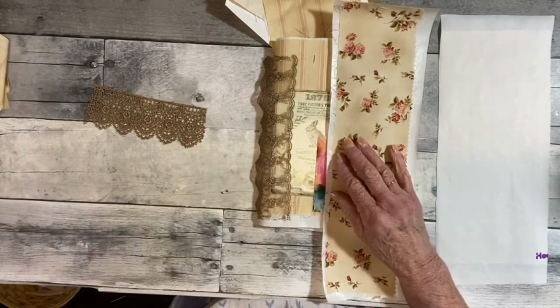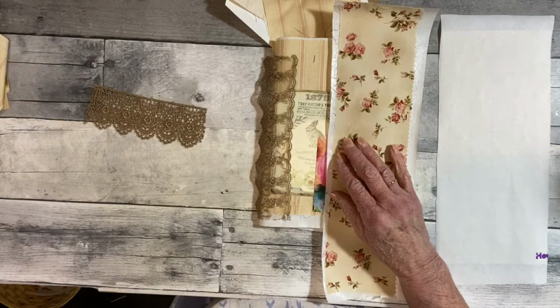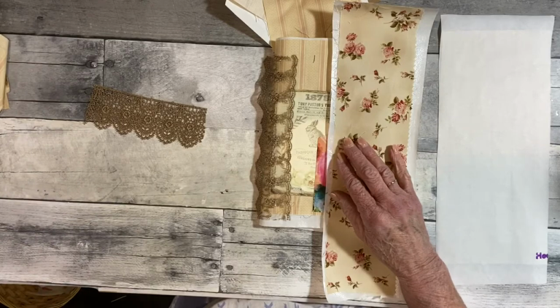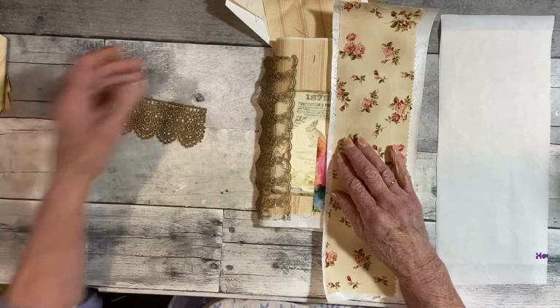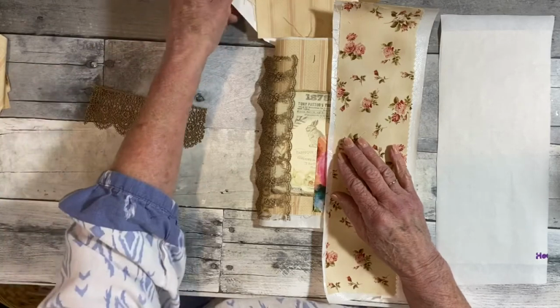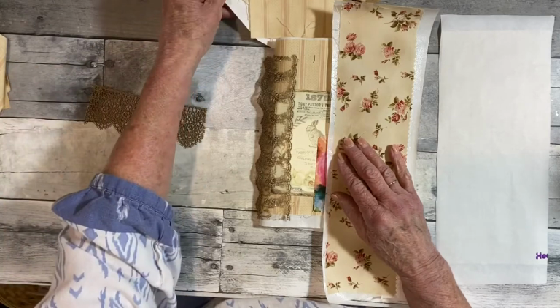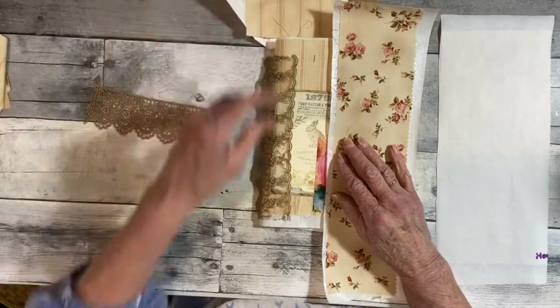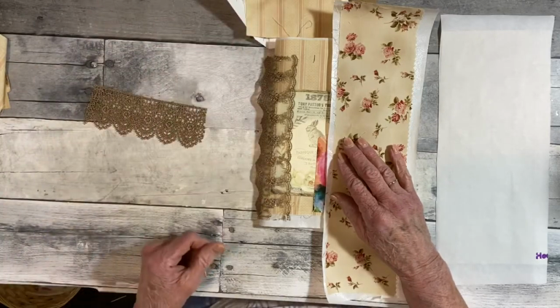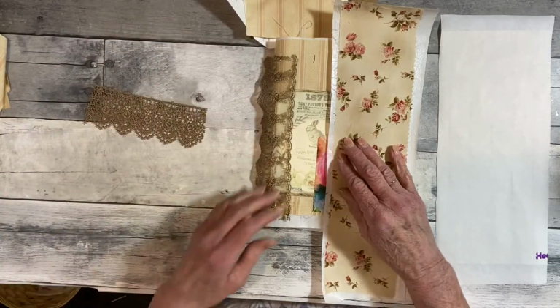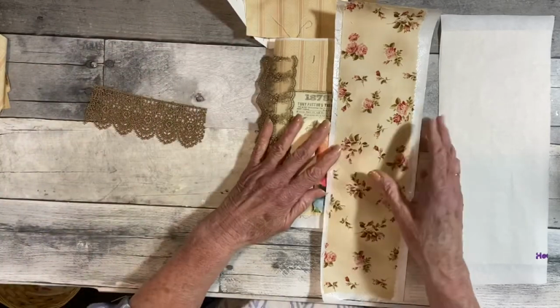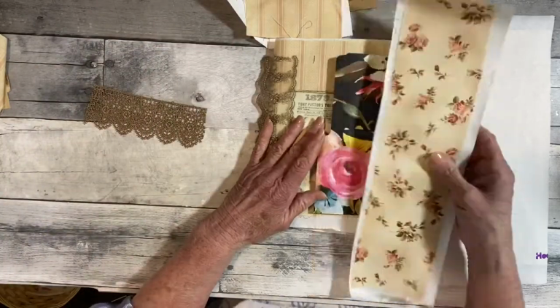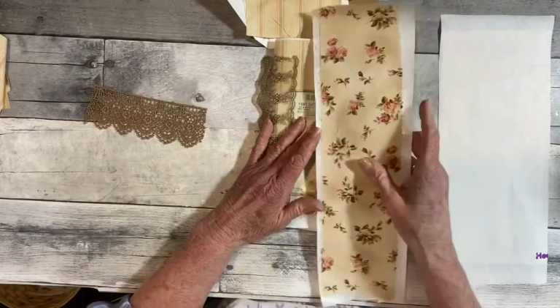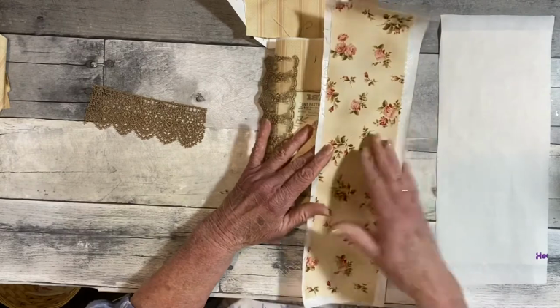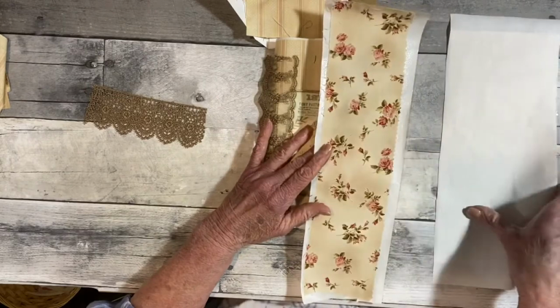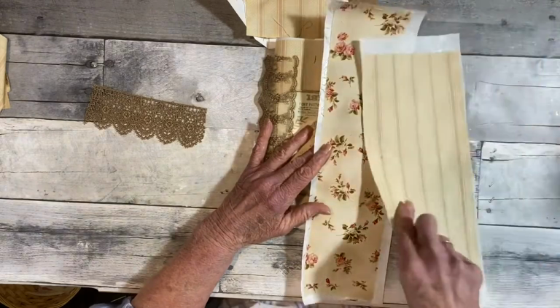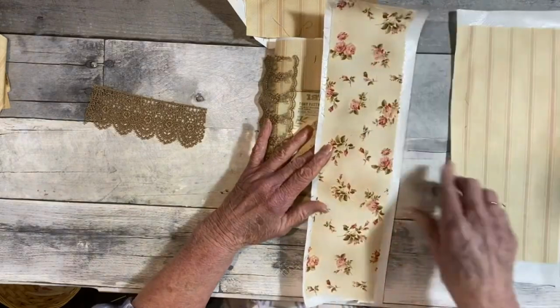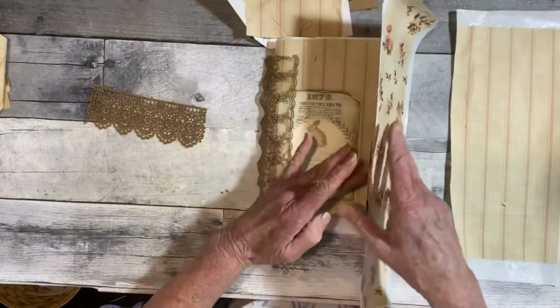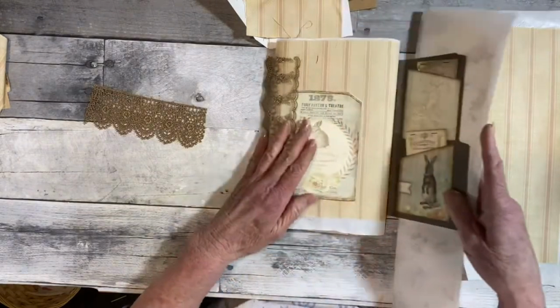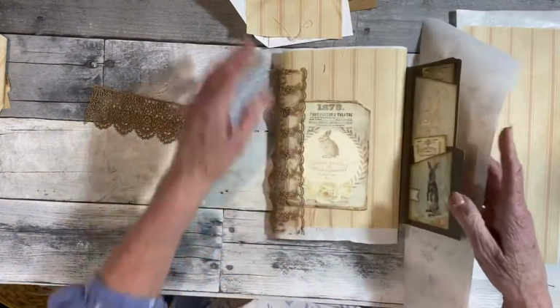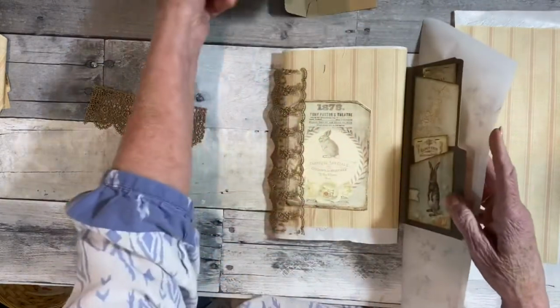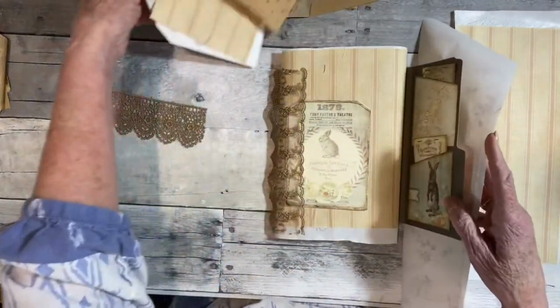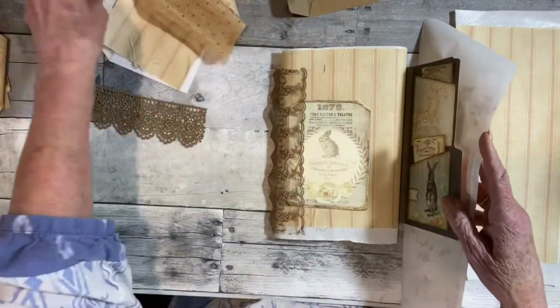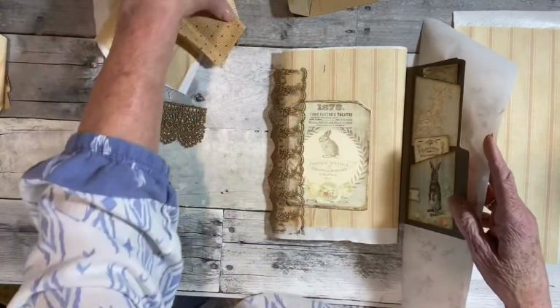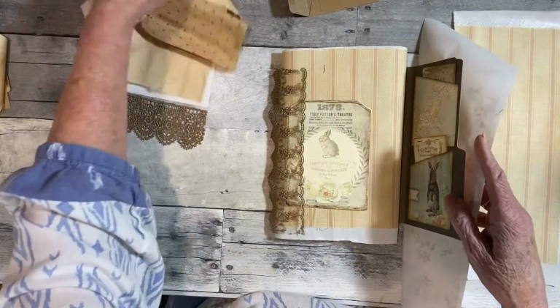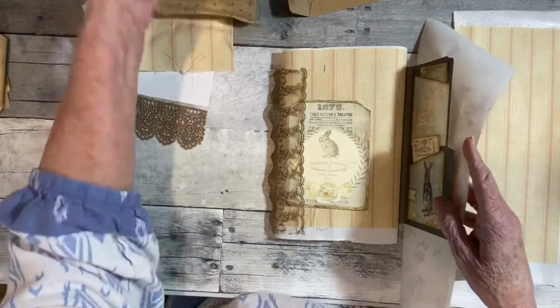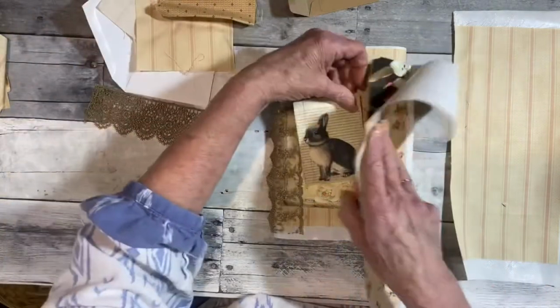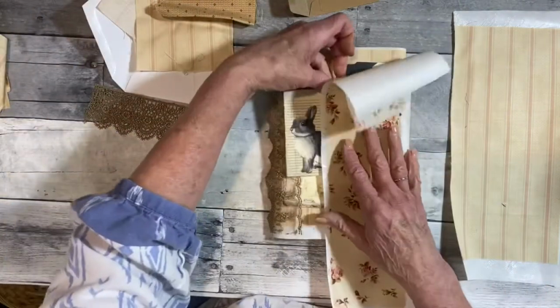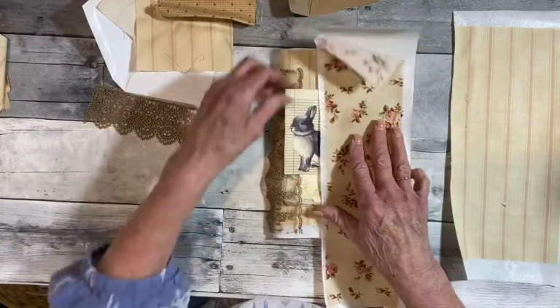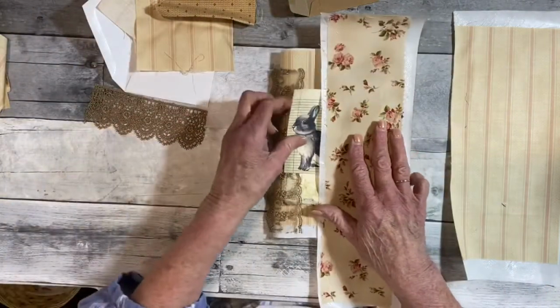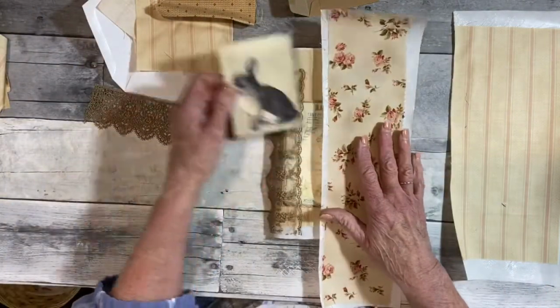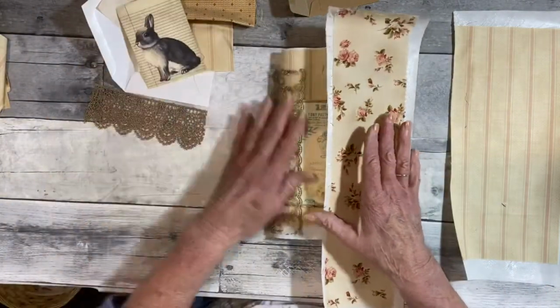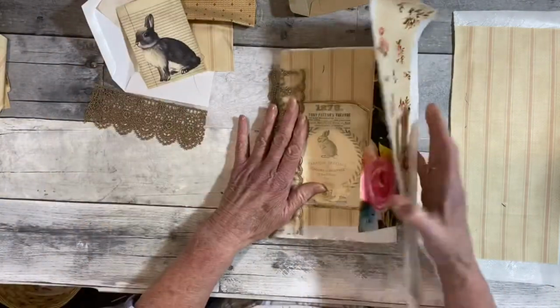What else did I have over here? I thought I had another piece of ephemera, but I don't know where it is. But everything will look good with this, I think.